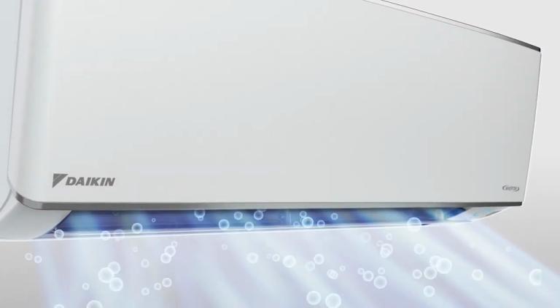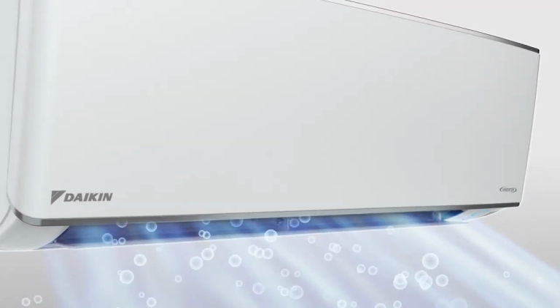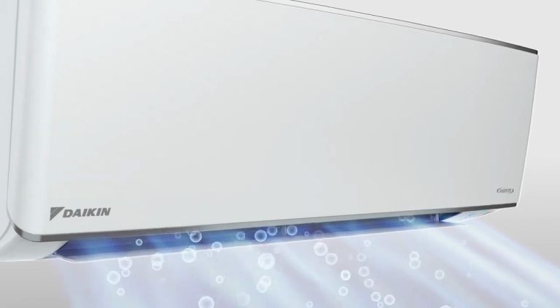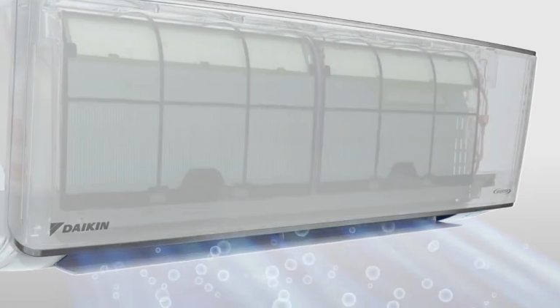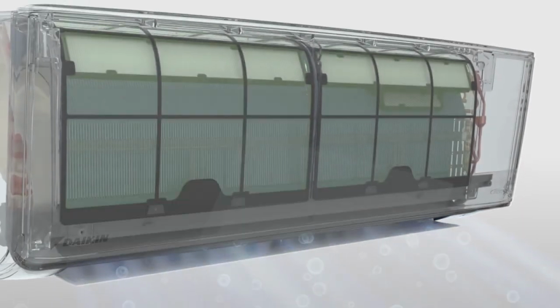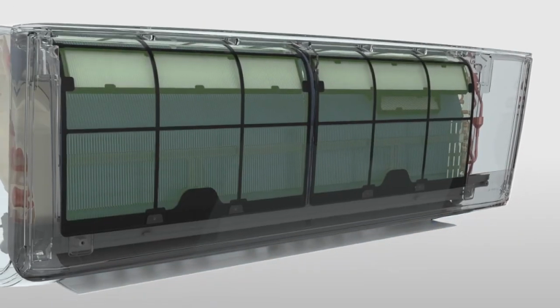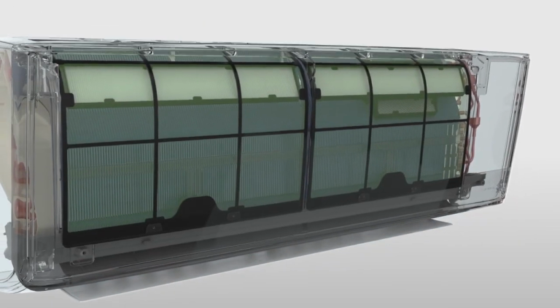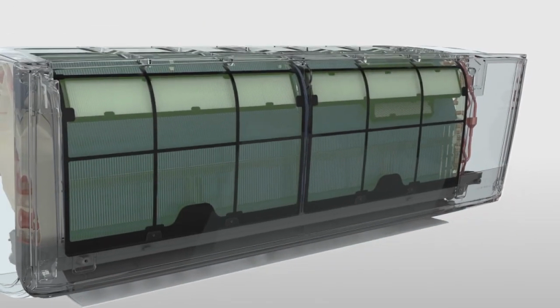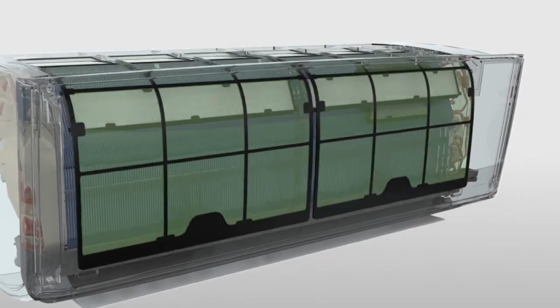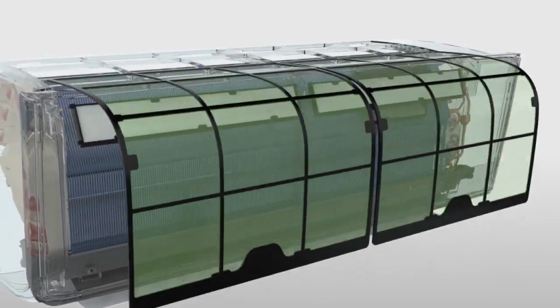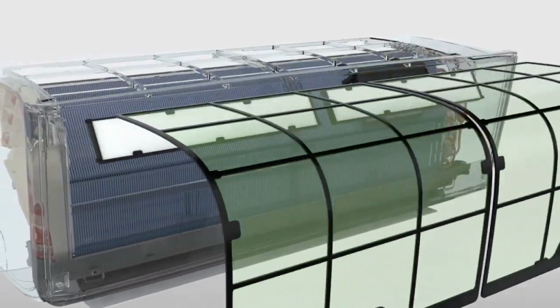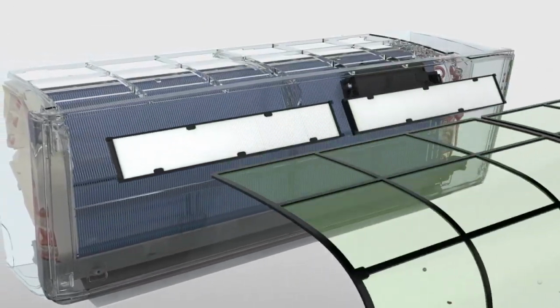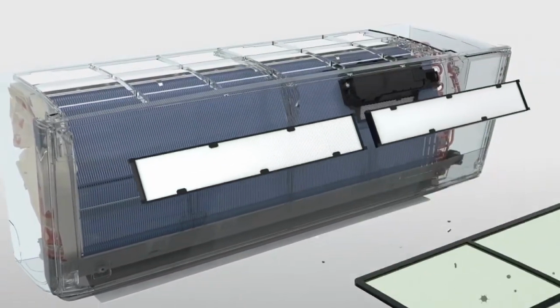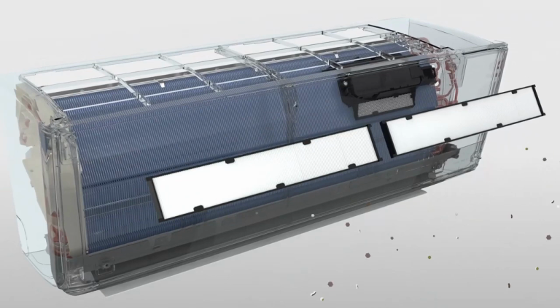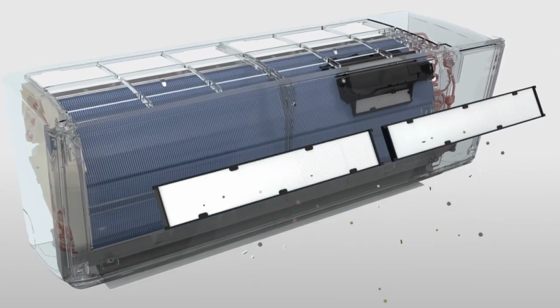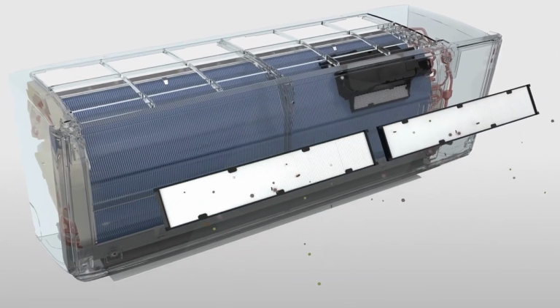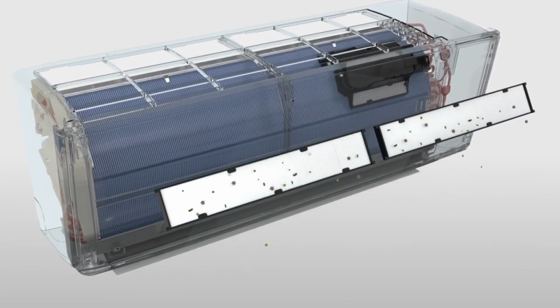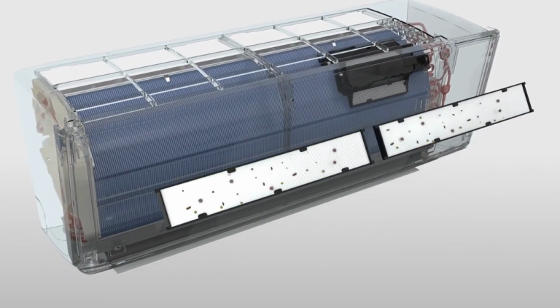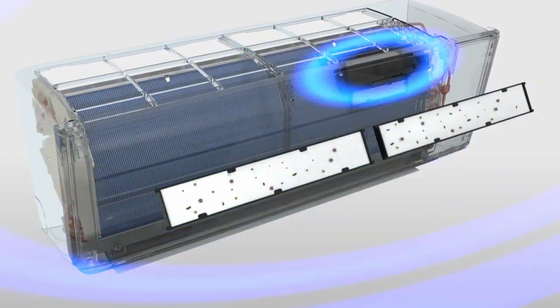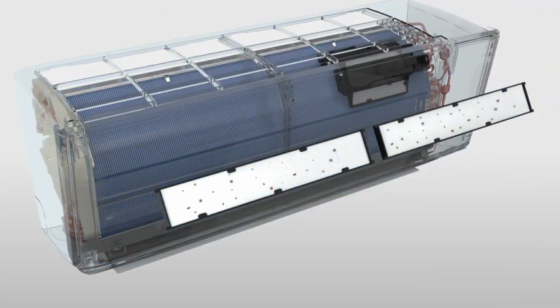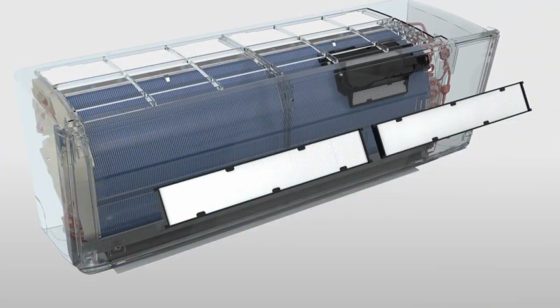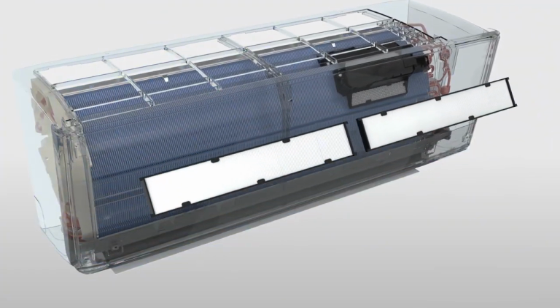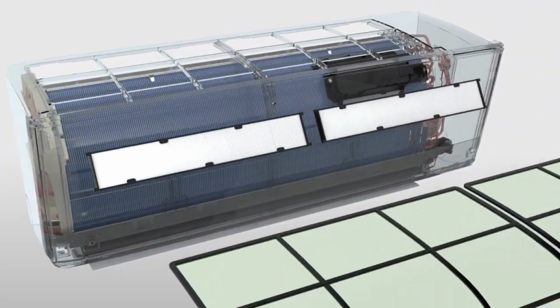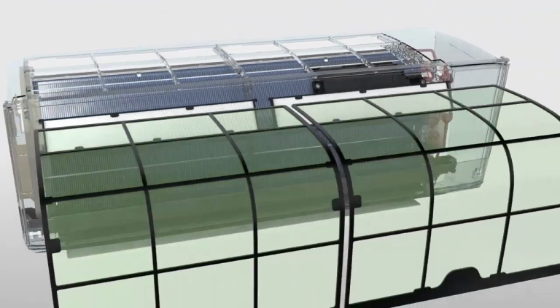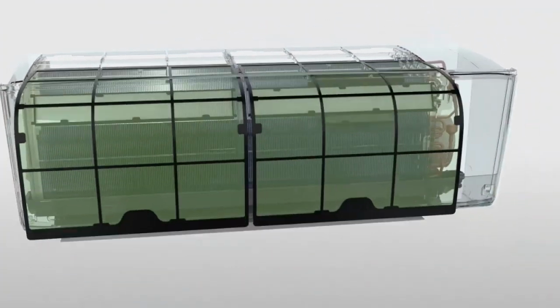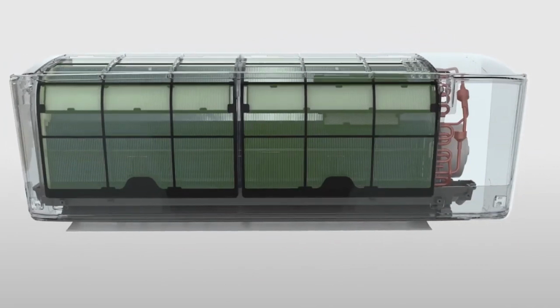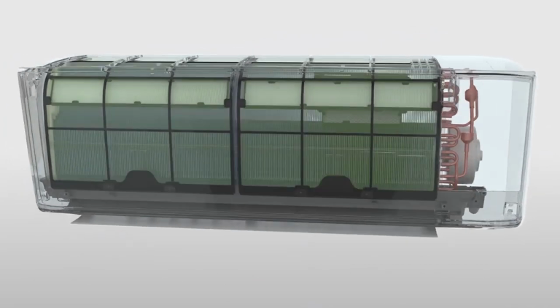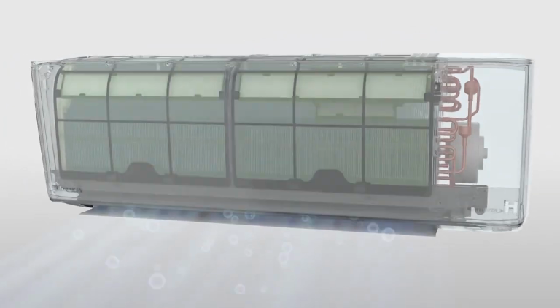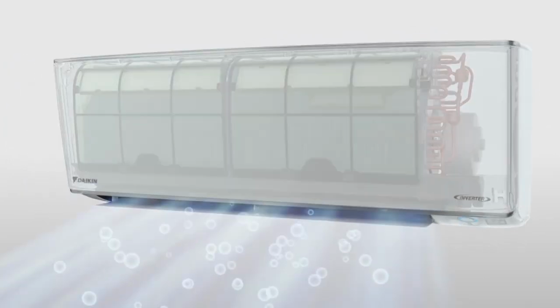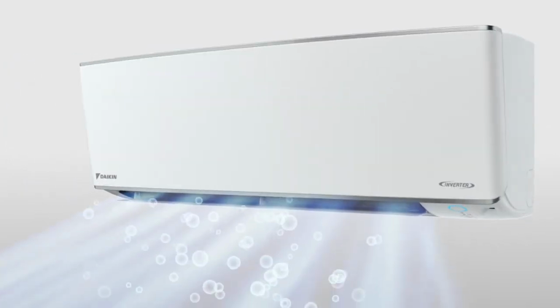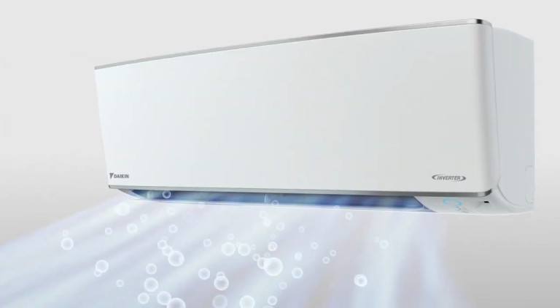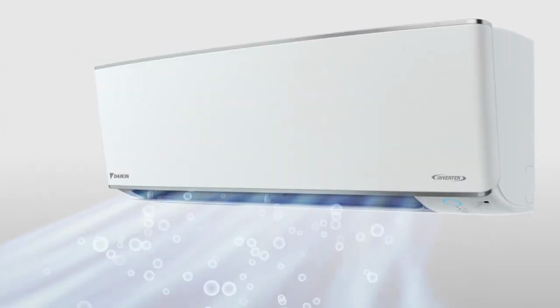In addition to streamer technology, a shield forged by the reliable PM2.5 filter is commissioned to capture respiratory-threatening fine particles, leaving only clean and healthy air to breathe in.